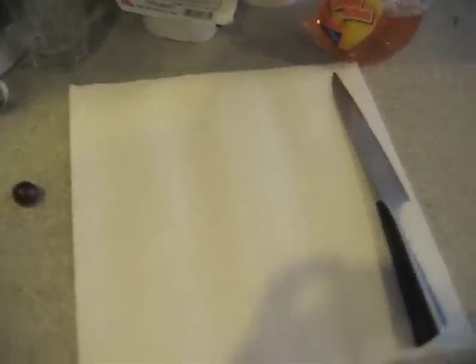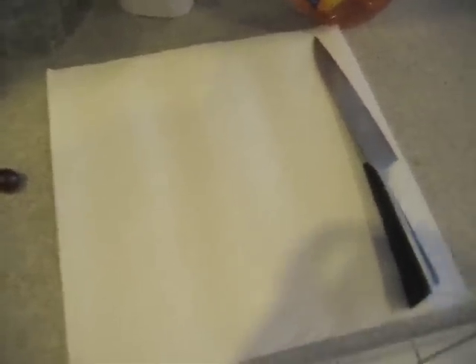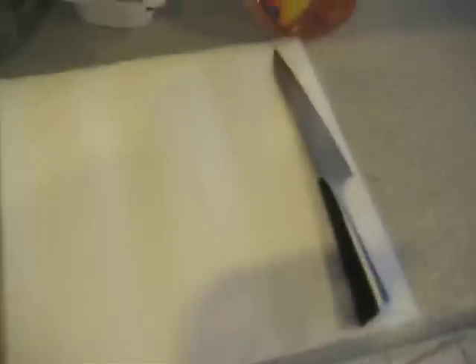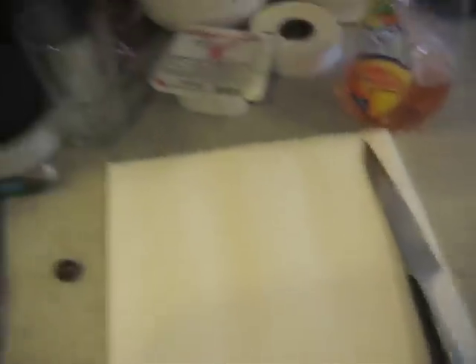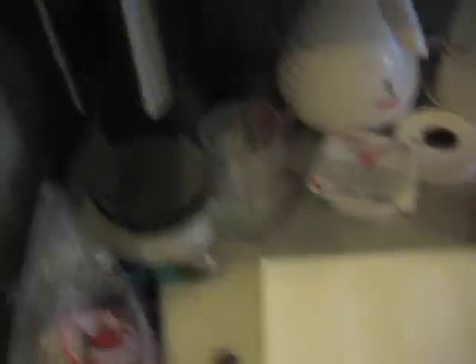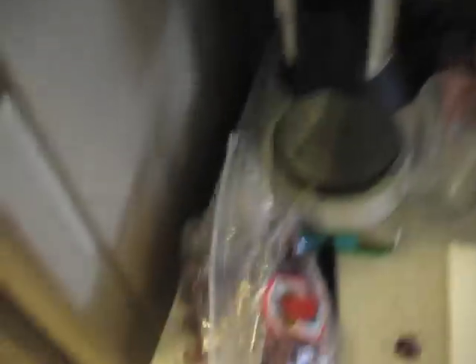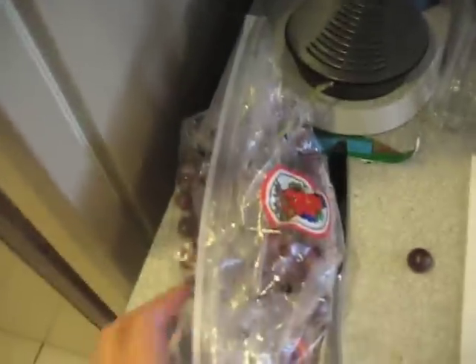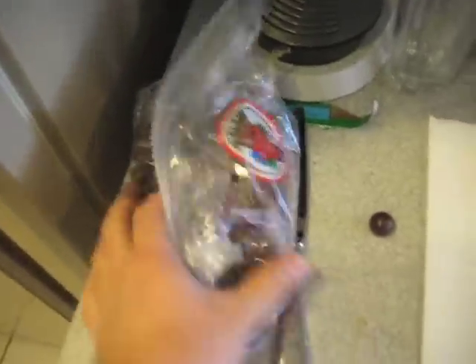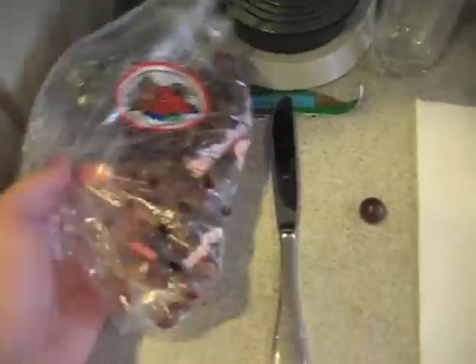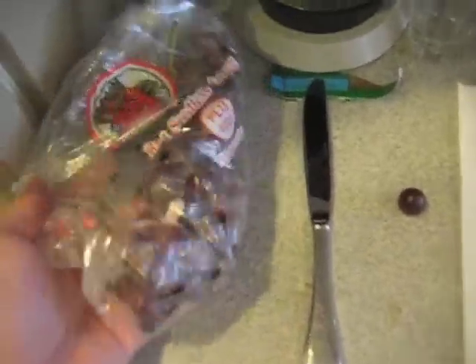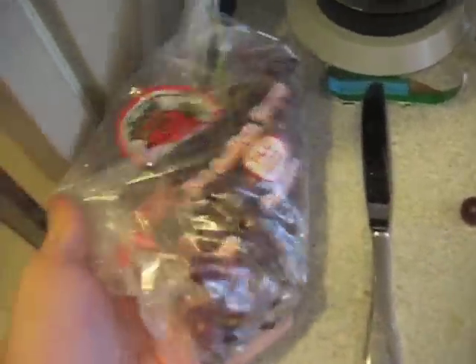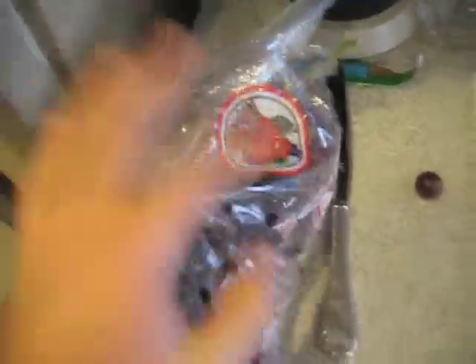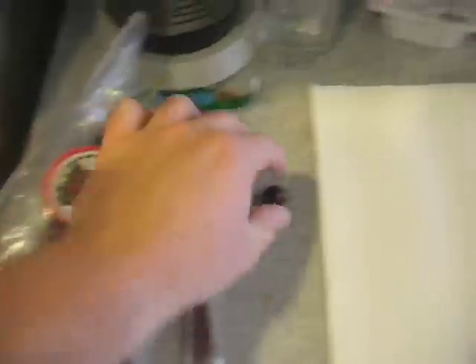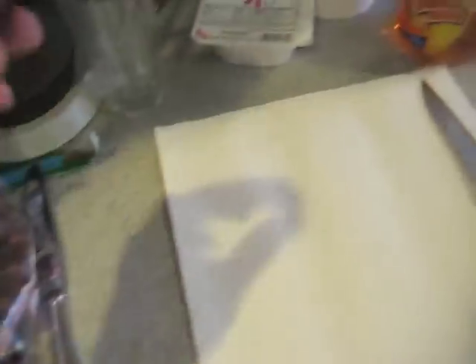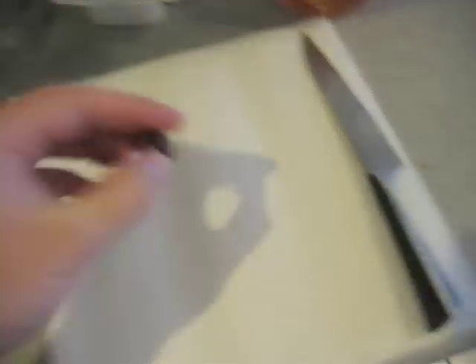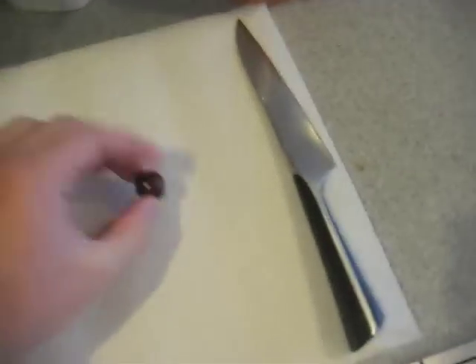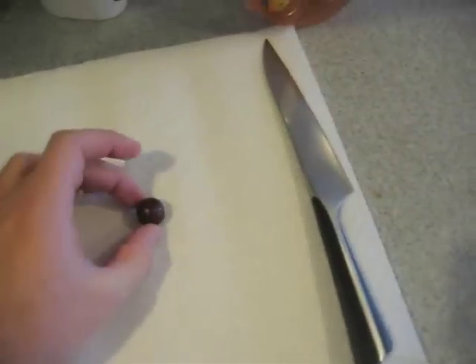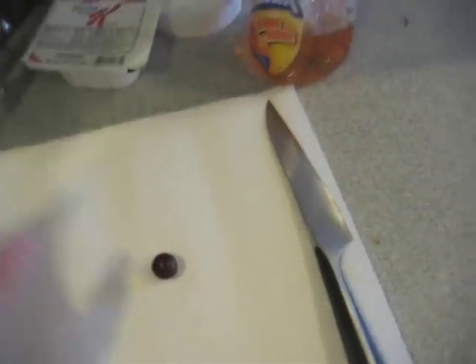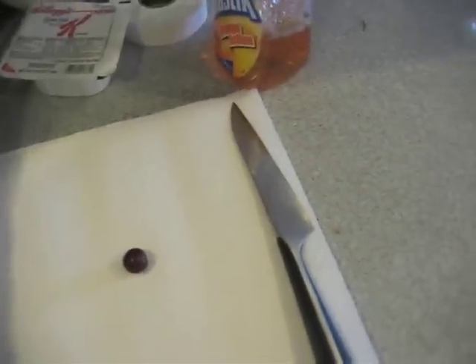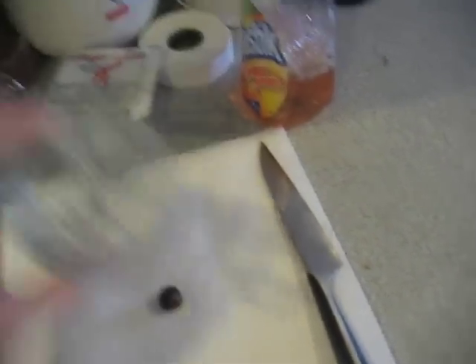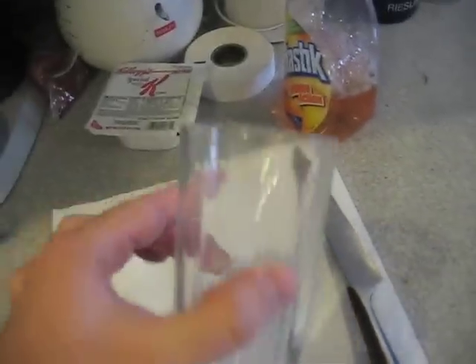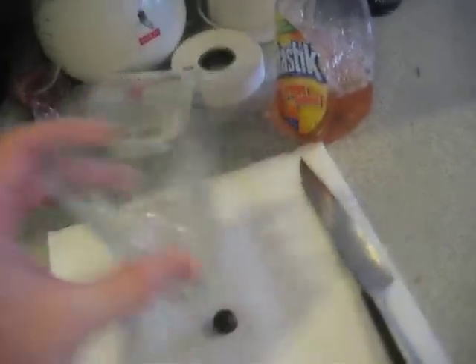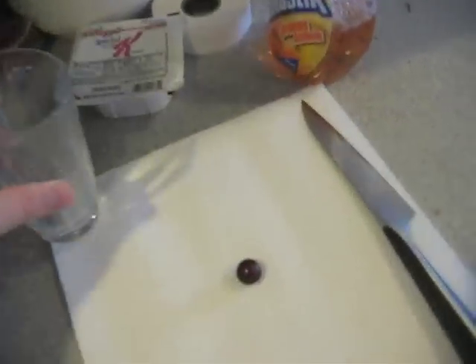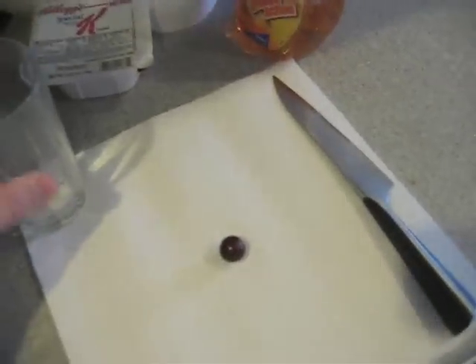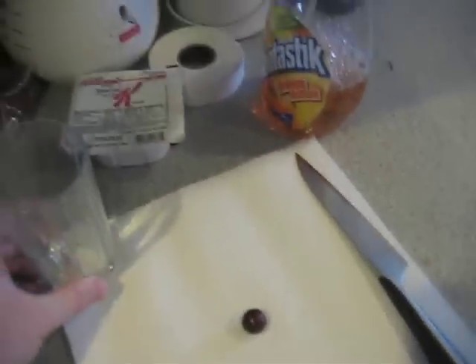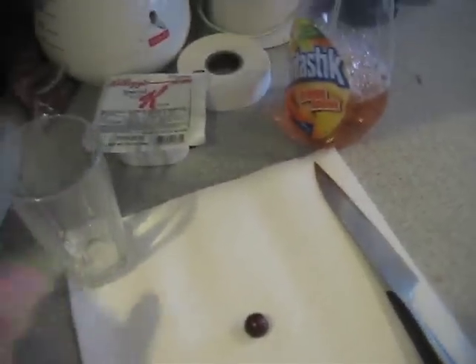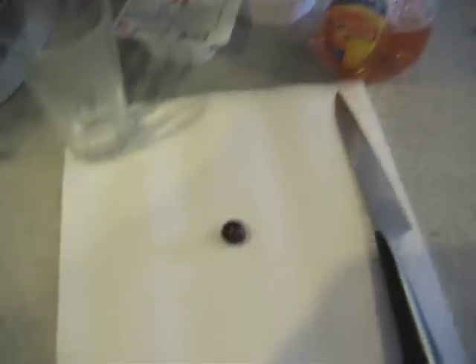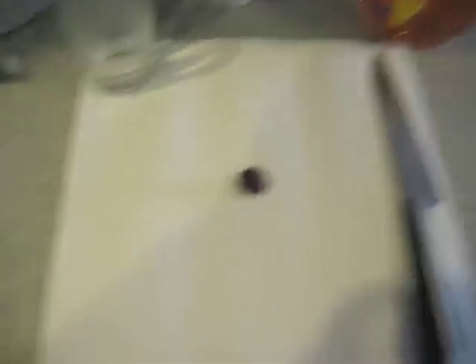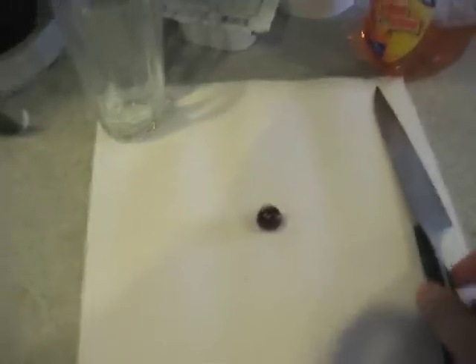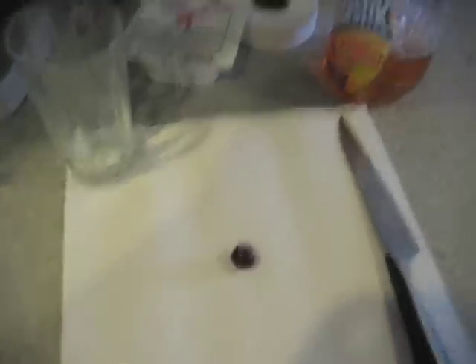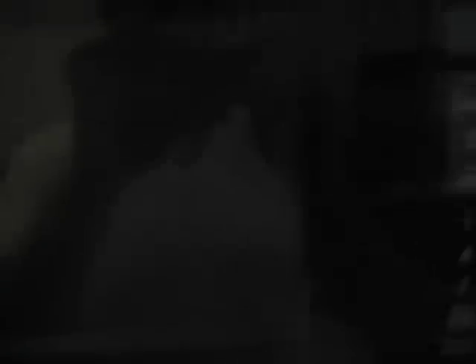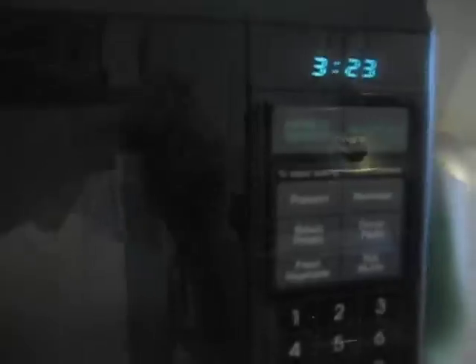We need a few things here. We need standard grapes — a grape, there's one out already. We need a cup, glass preferably, something that won't melt in the microwave. A knife. And a microwave.